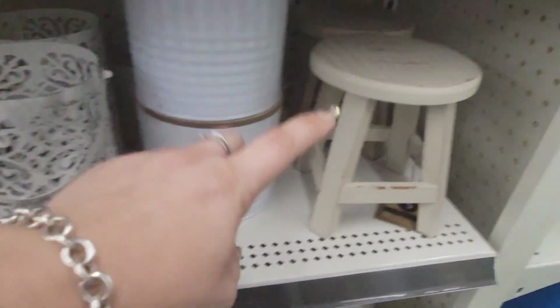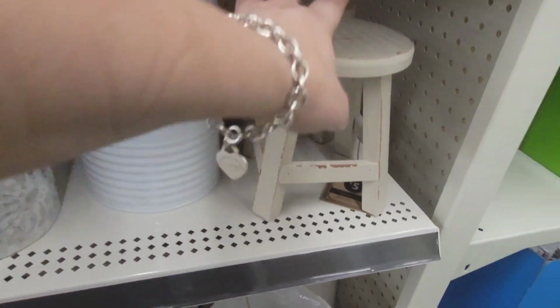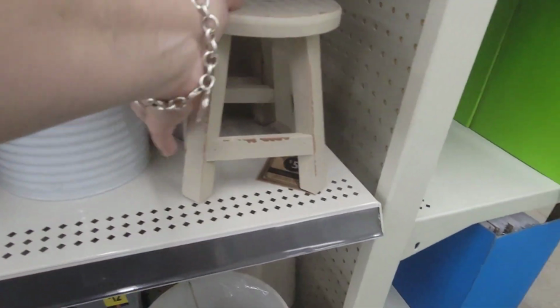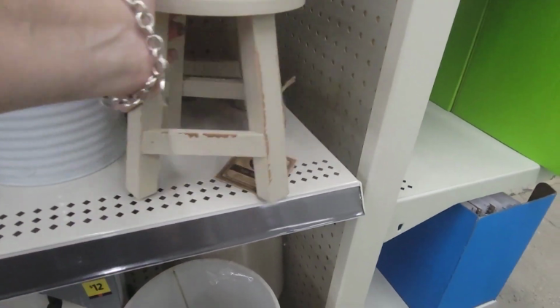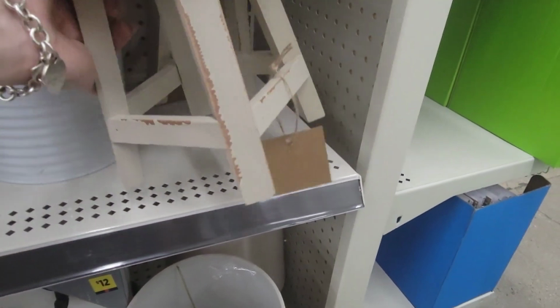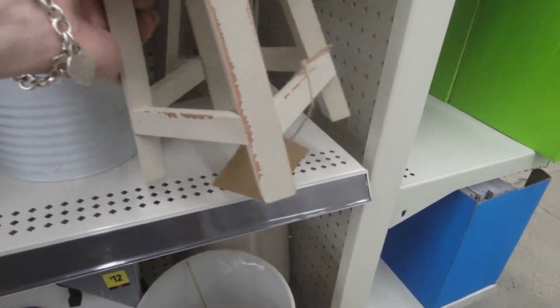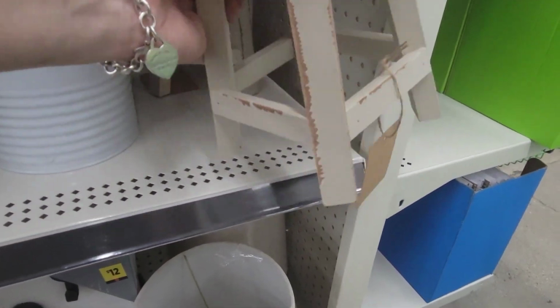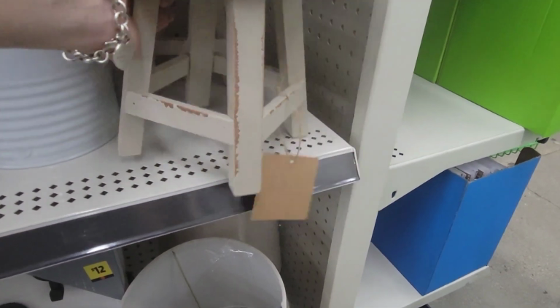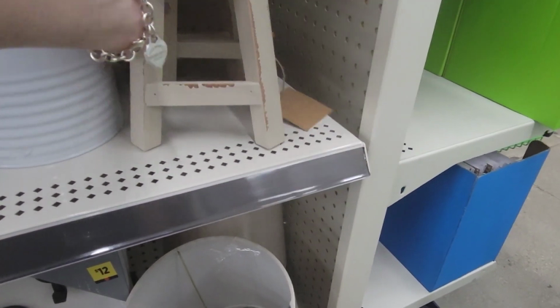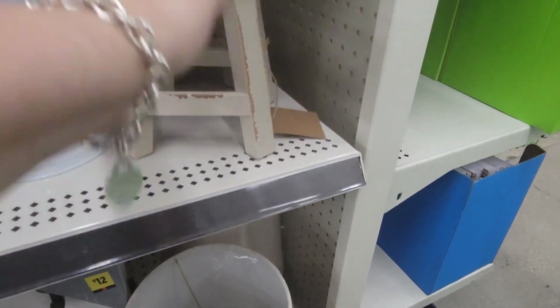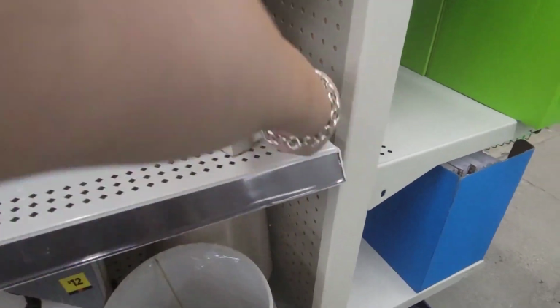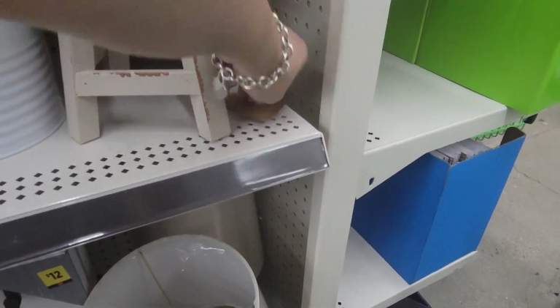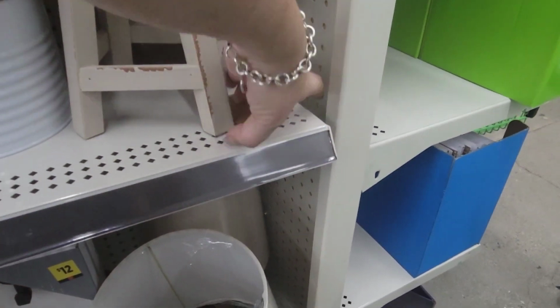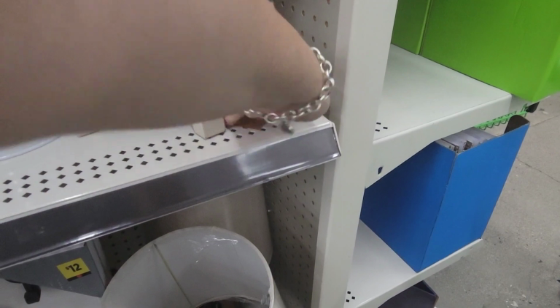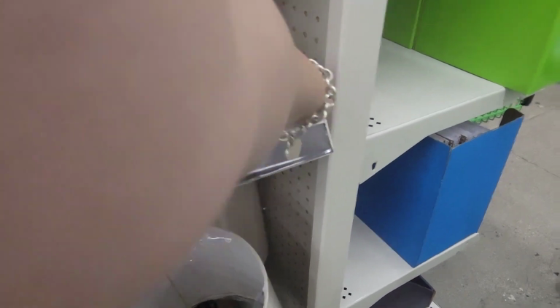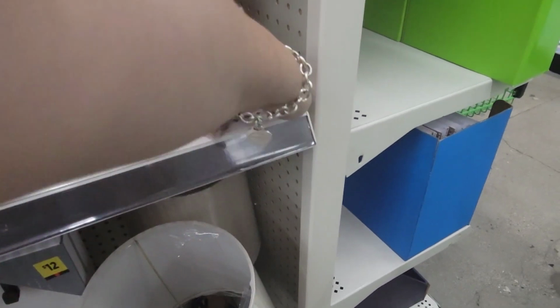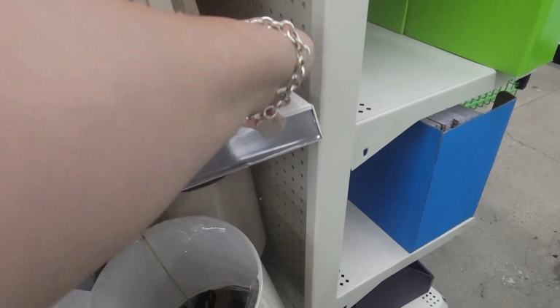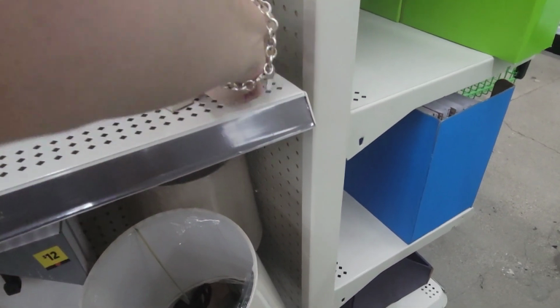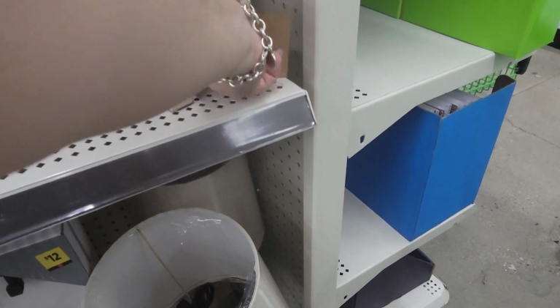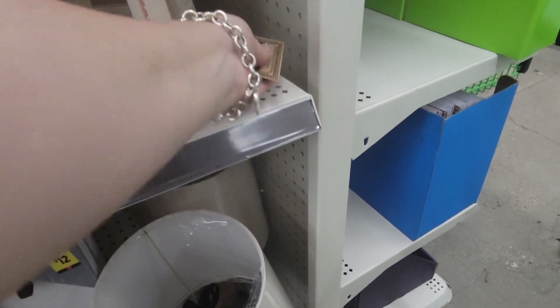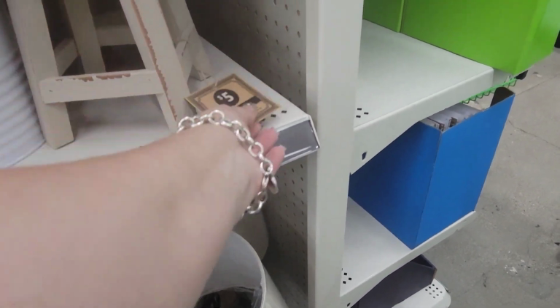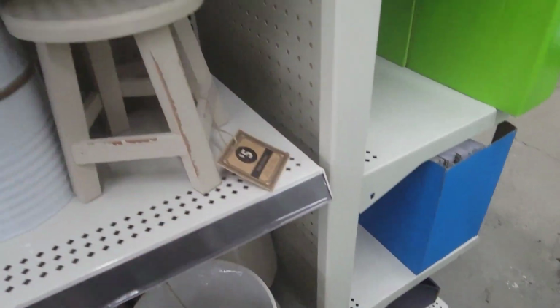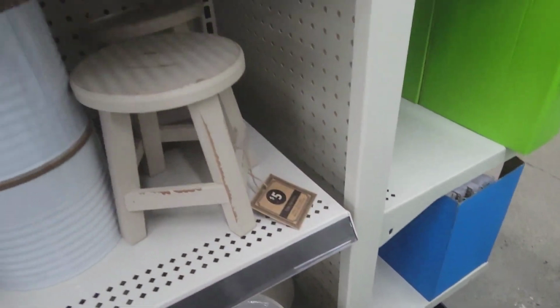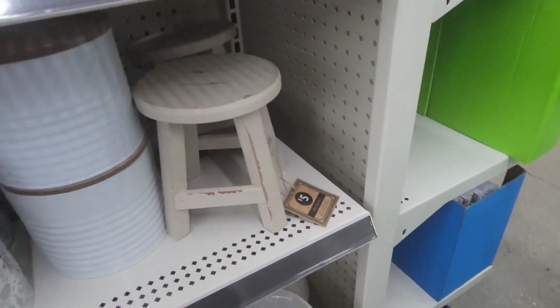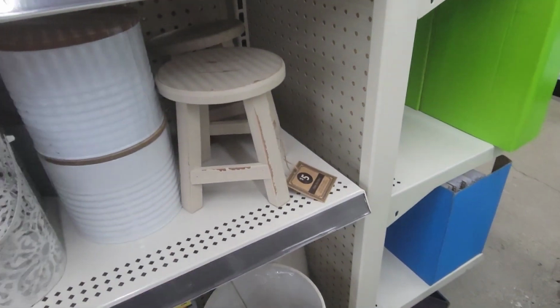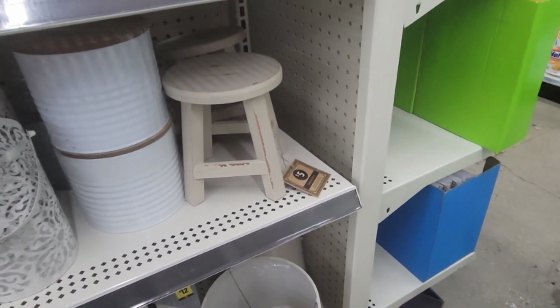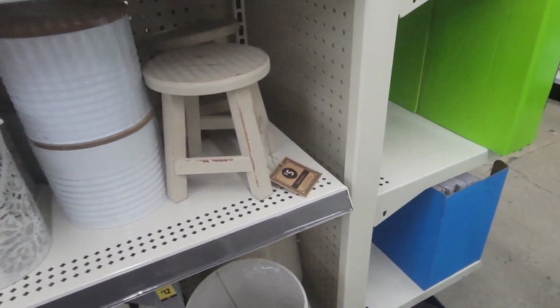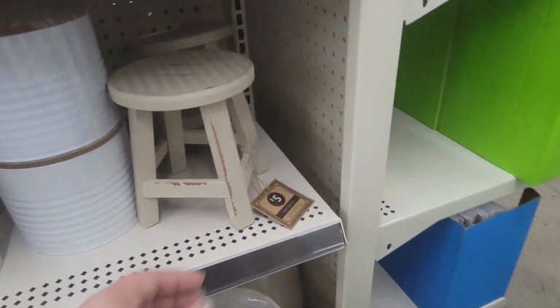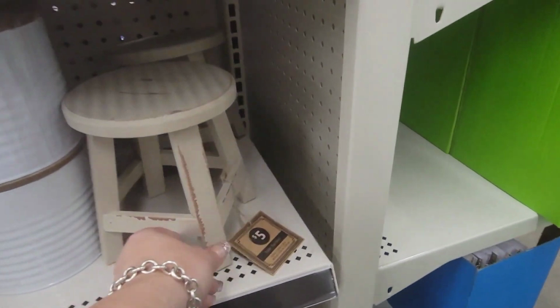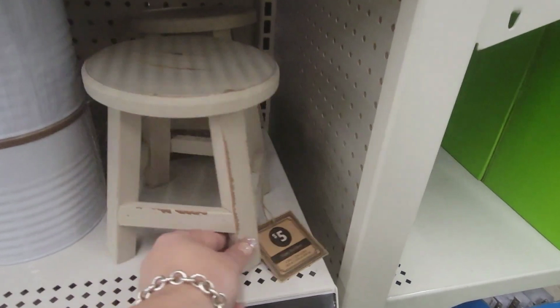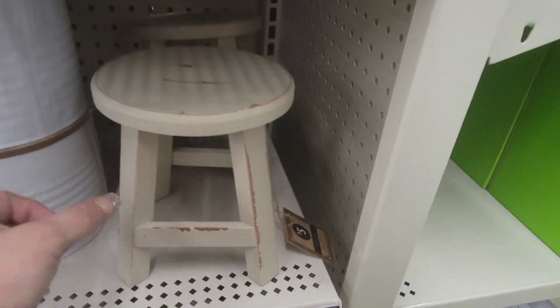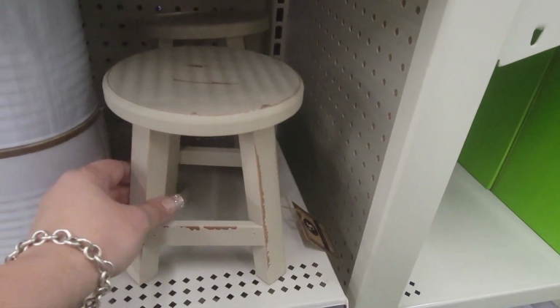They still have the little stools. Aren't they cute? $5 for this little stool. Isn't it adorable? I'm loving it.